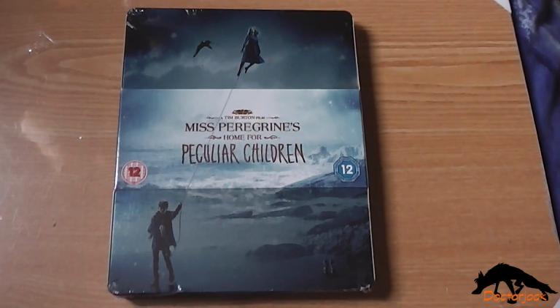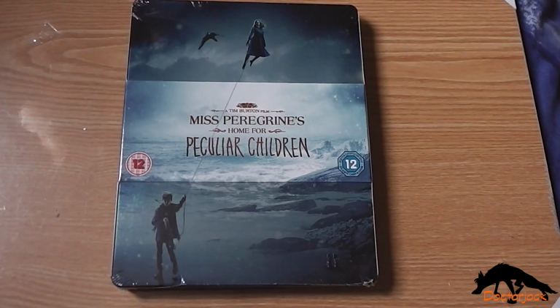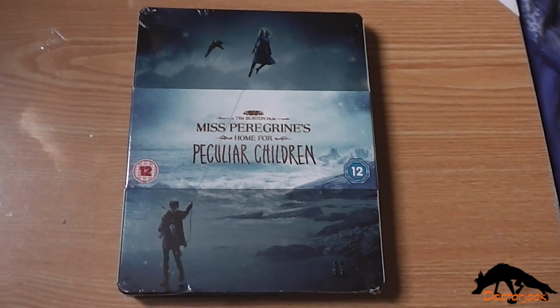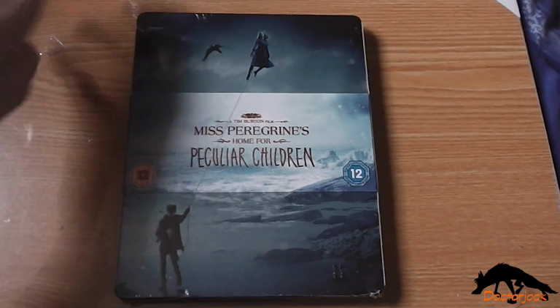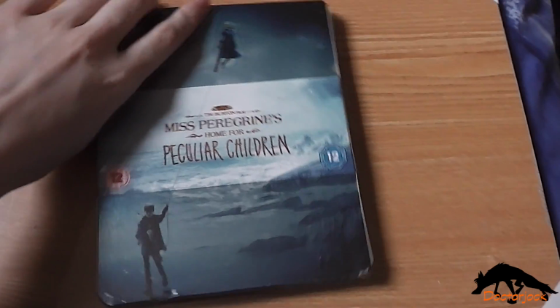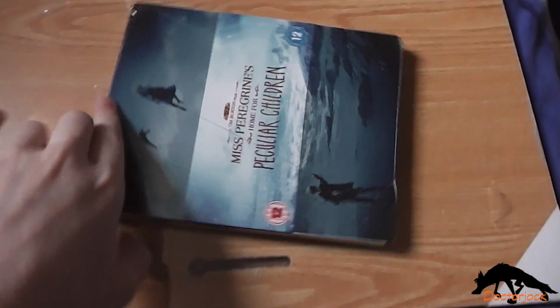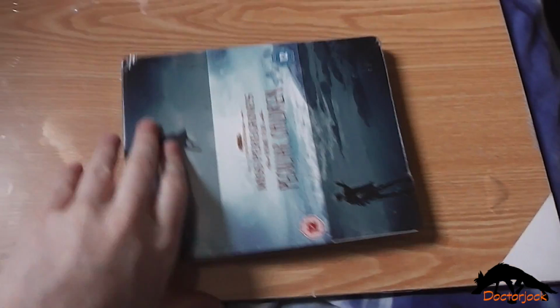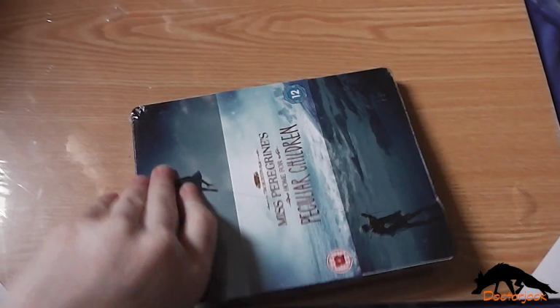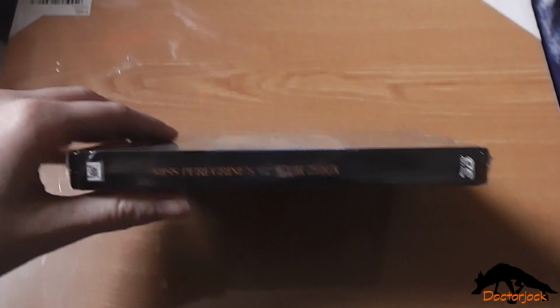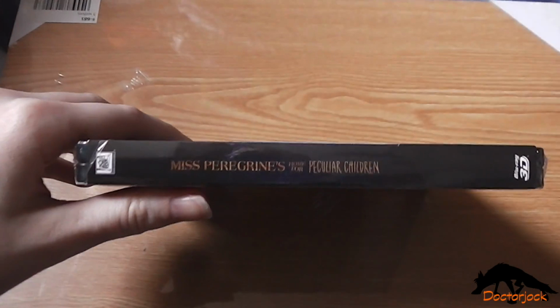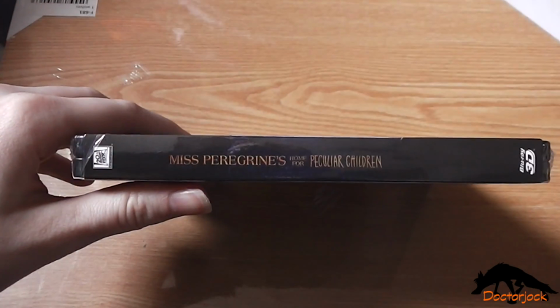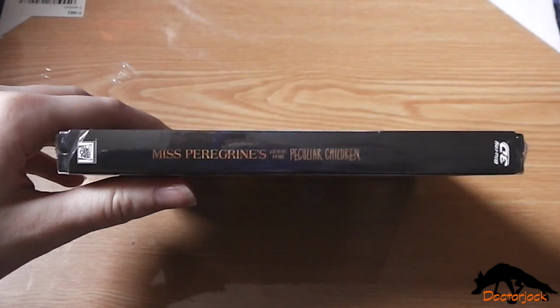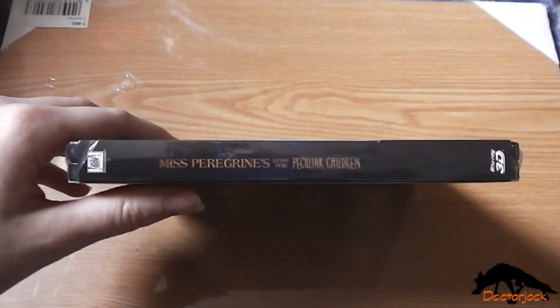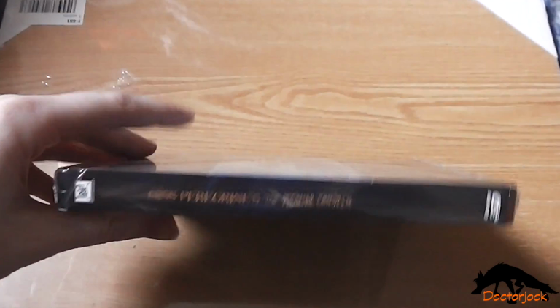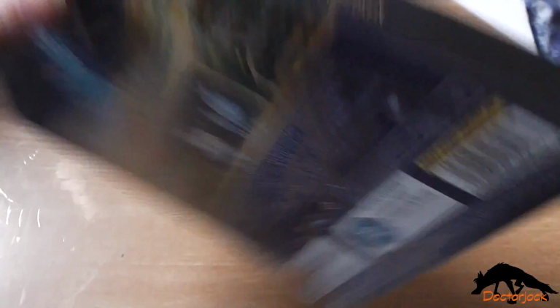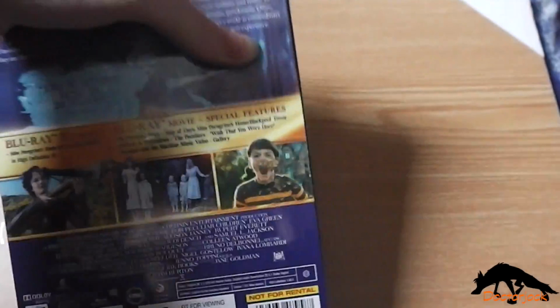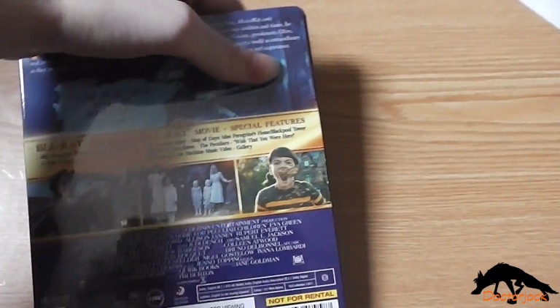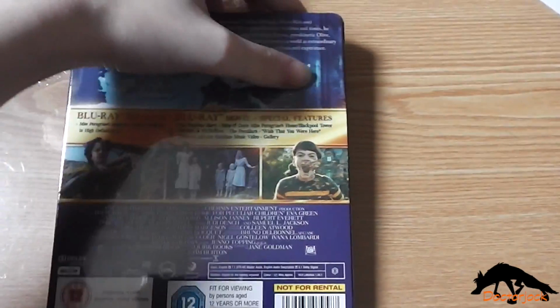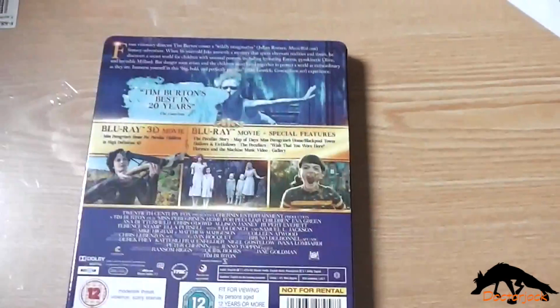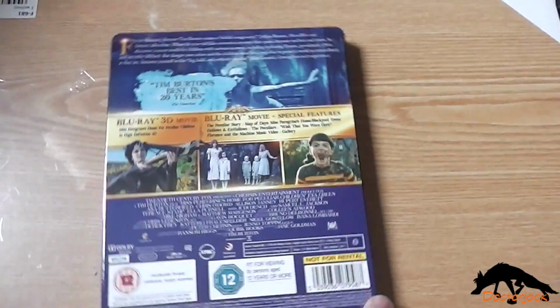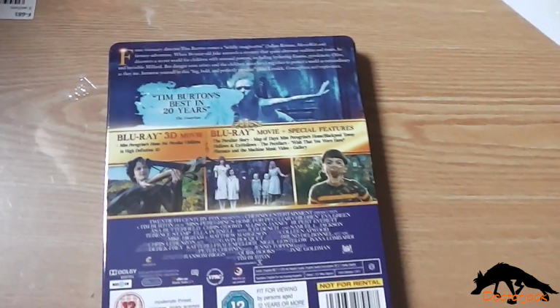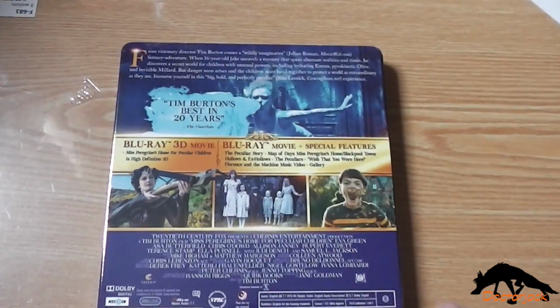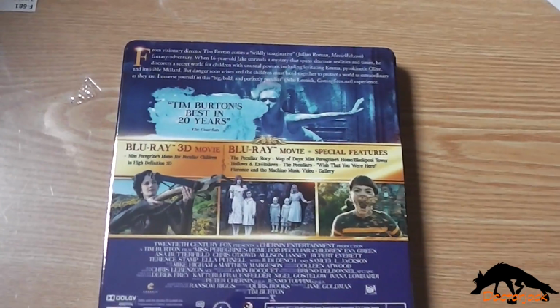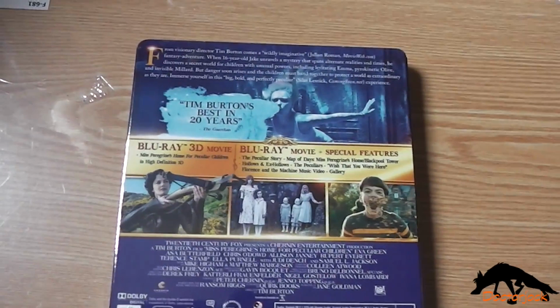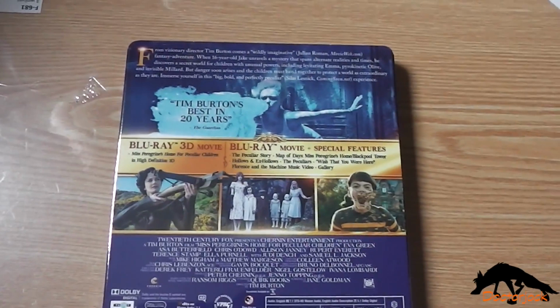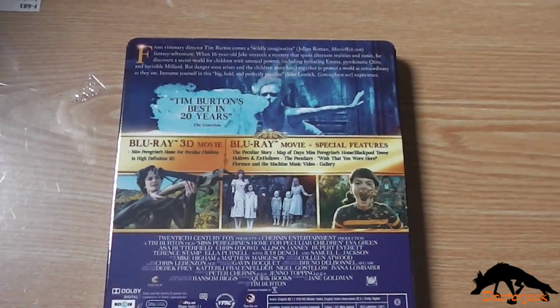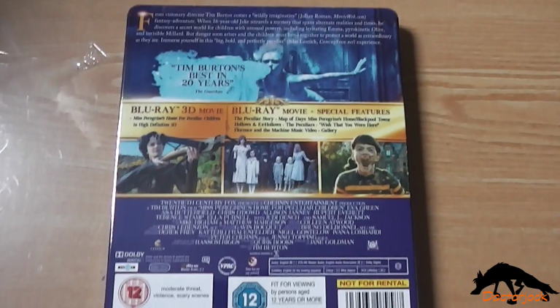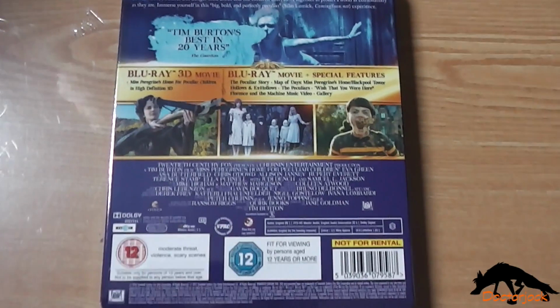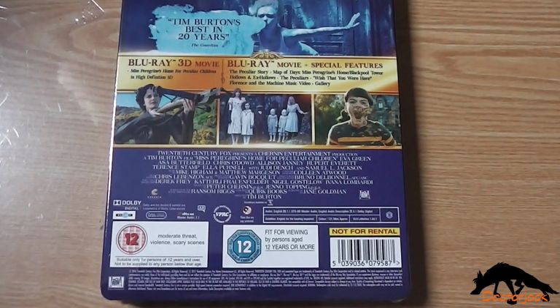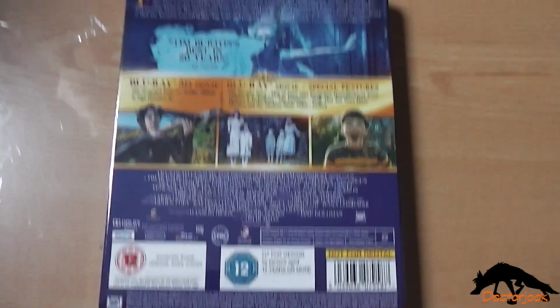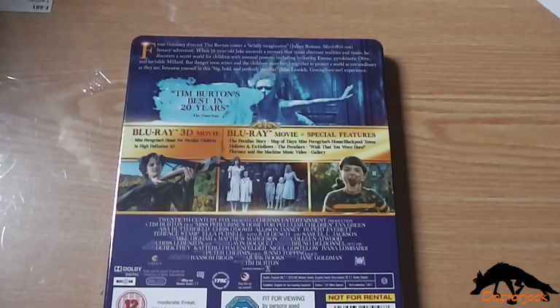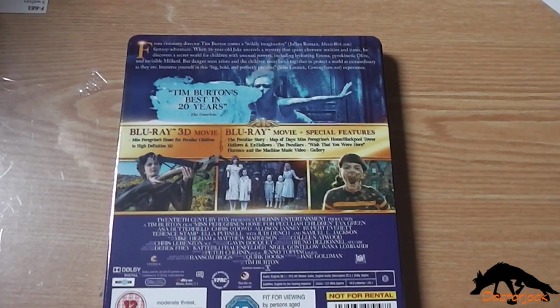So there's the front, and the spine, and the back, and I'll be back once I've got the cellophane off.